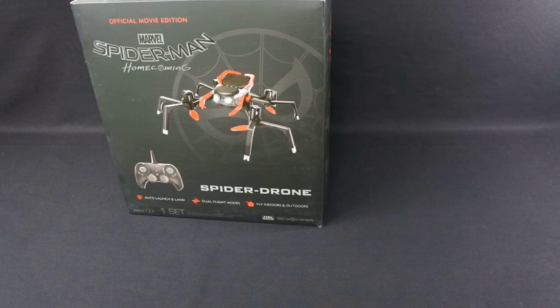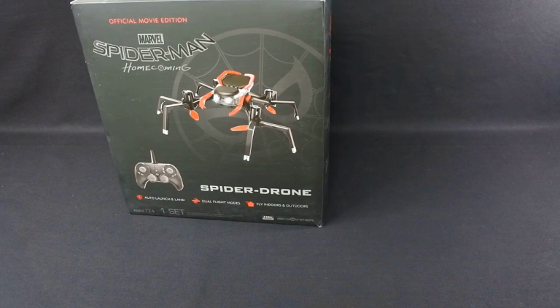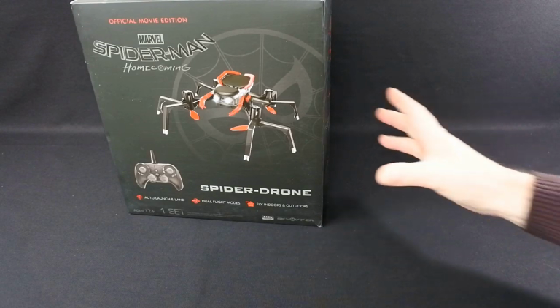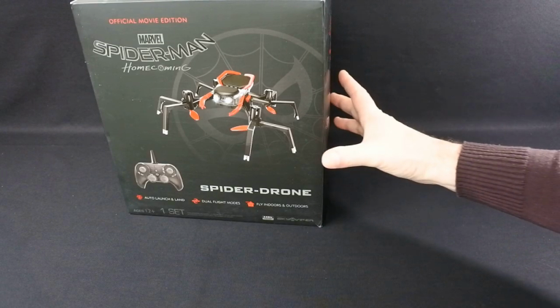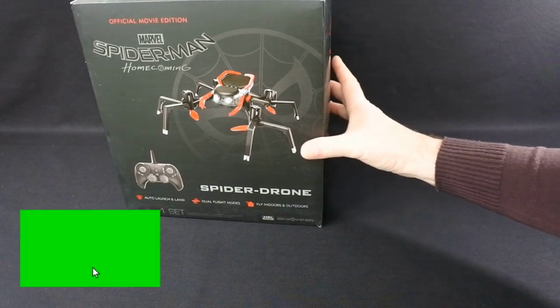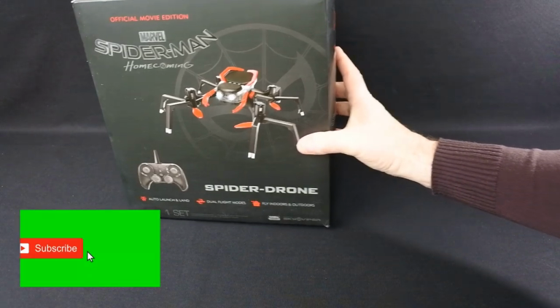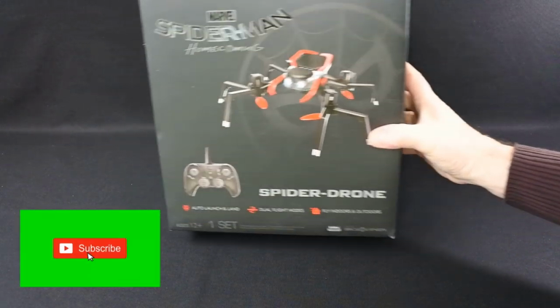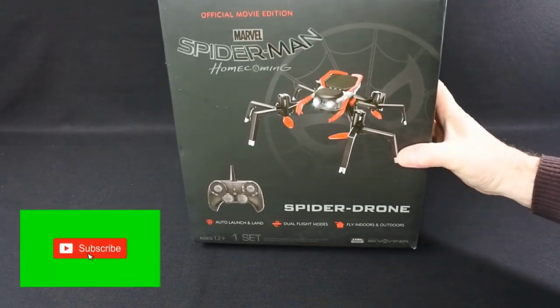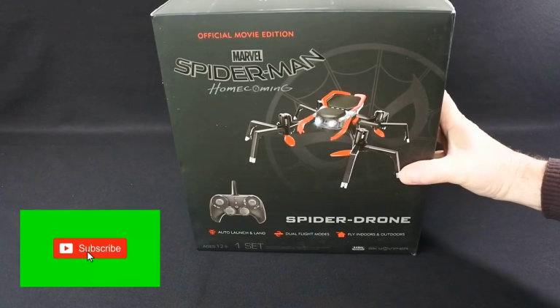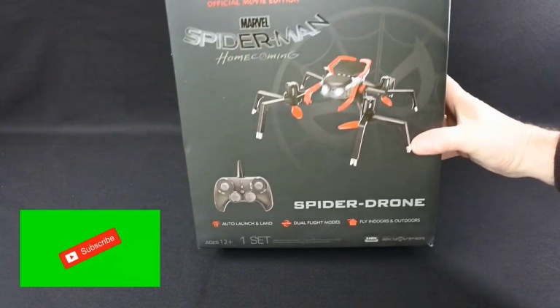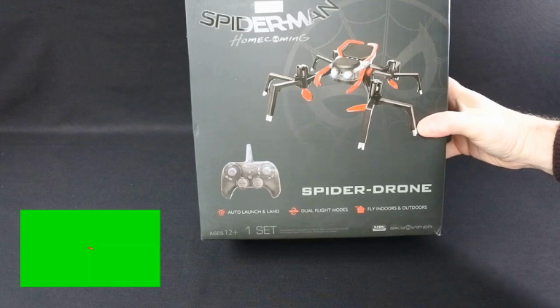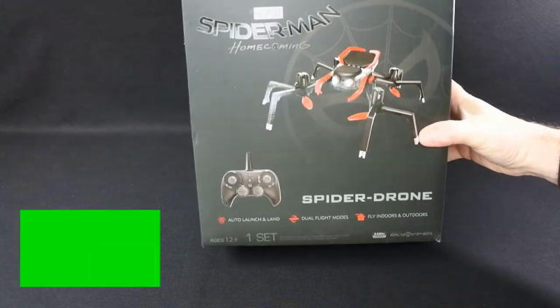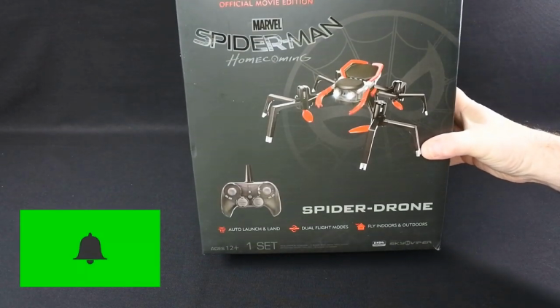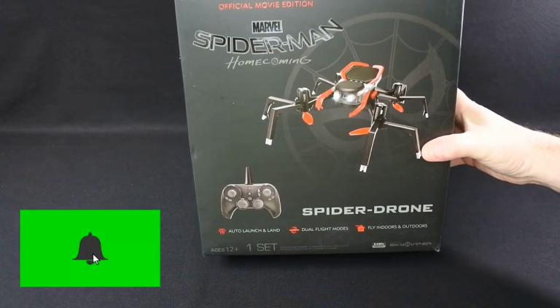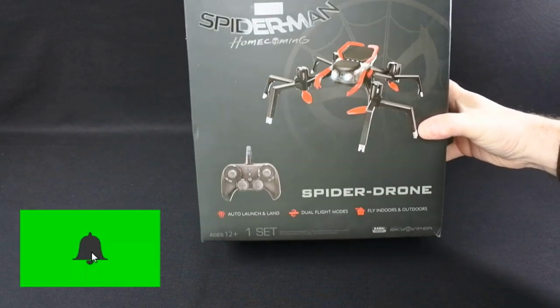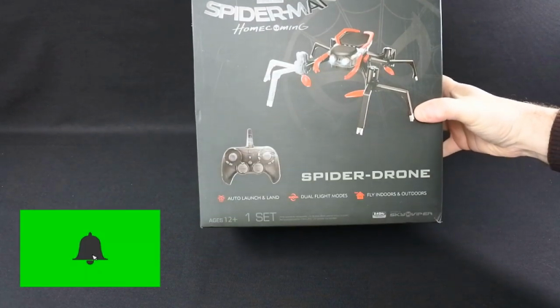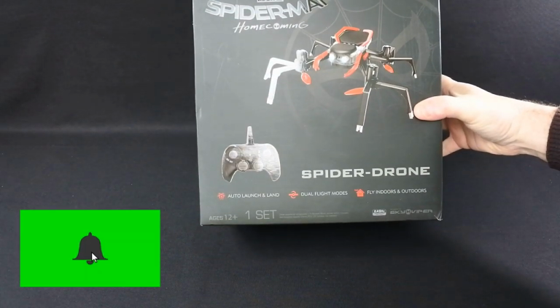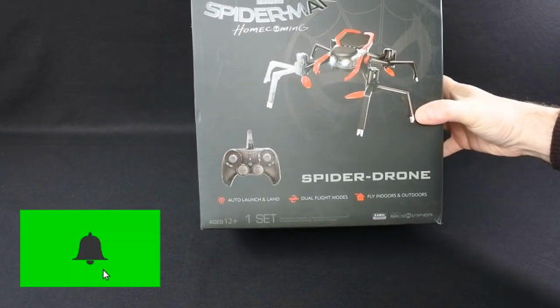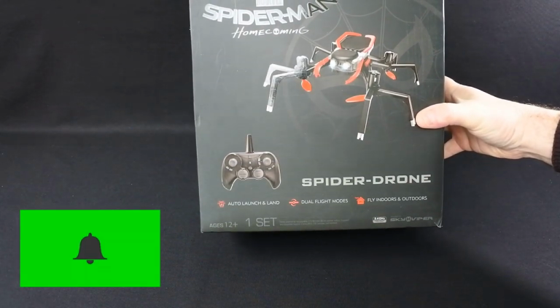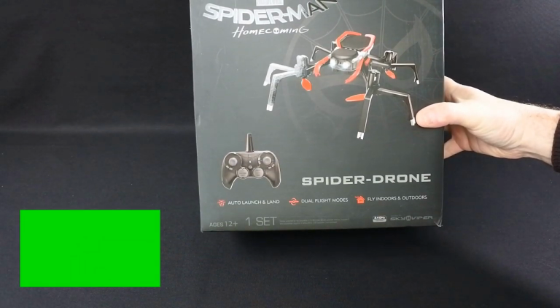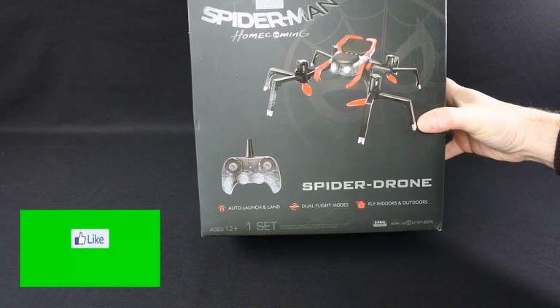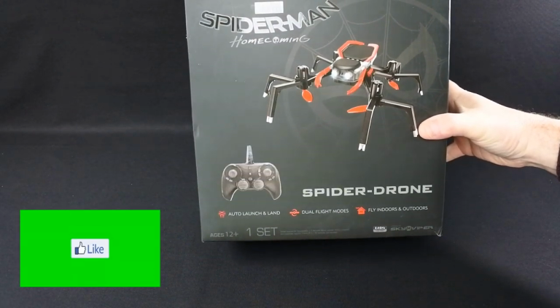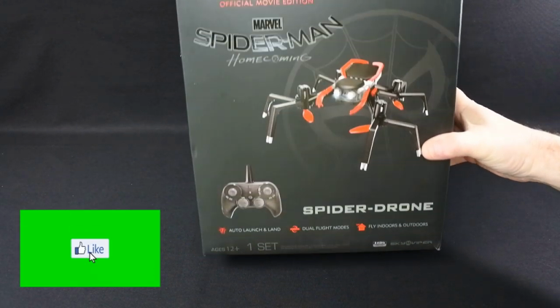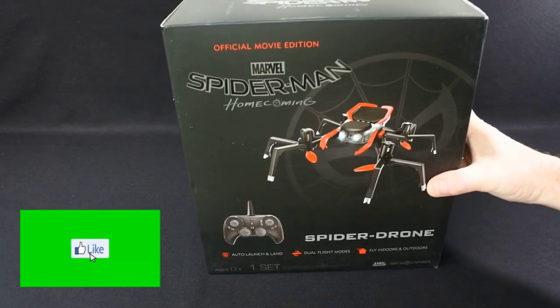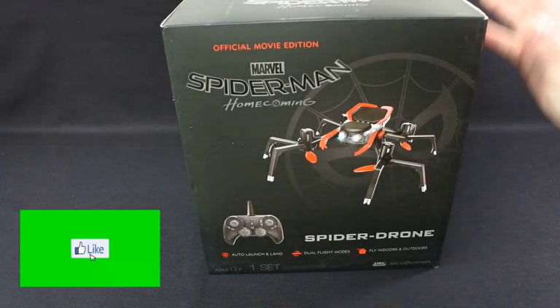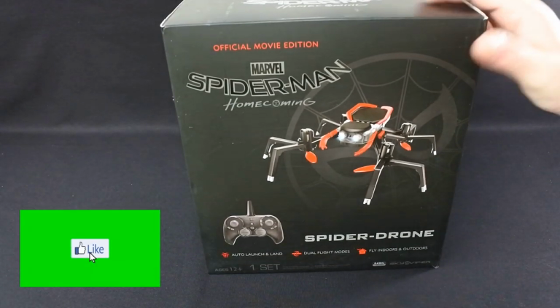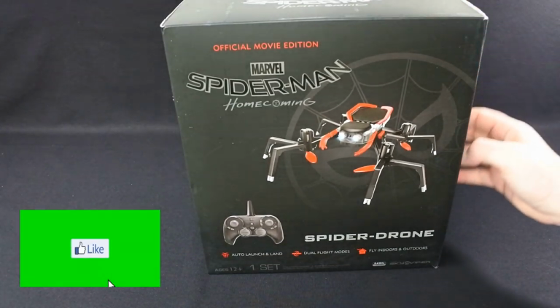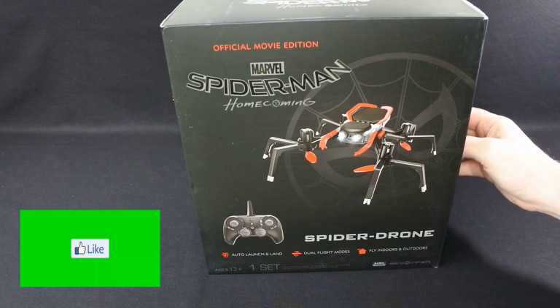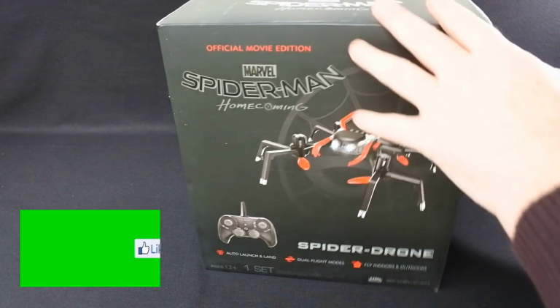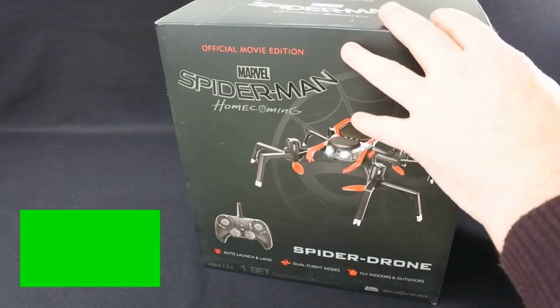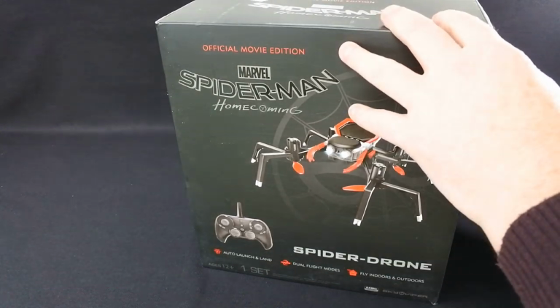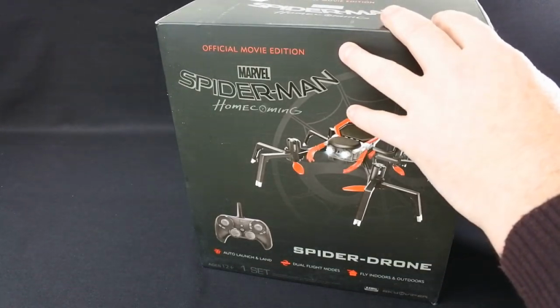Hi, welcome back to Corky Drones. Today we have the Sky Viper Spider-Man Homecoming drone. This is an official movie edition, so it is a franchised item.